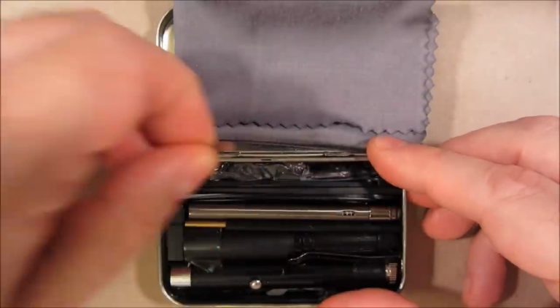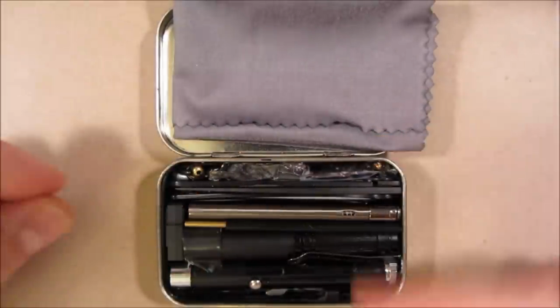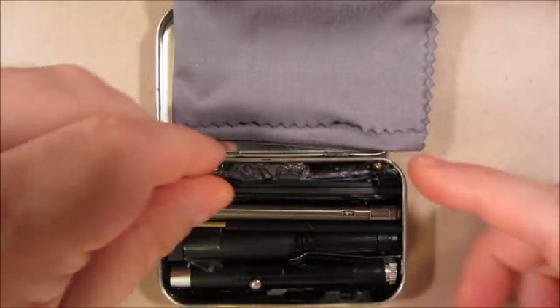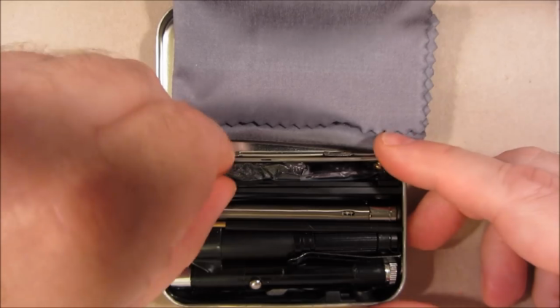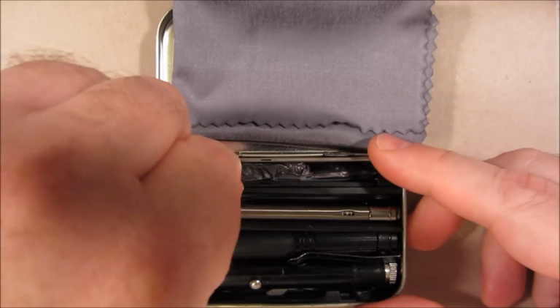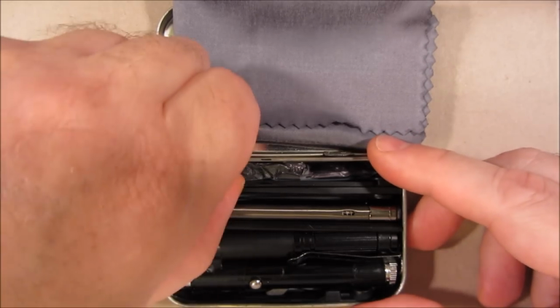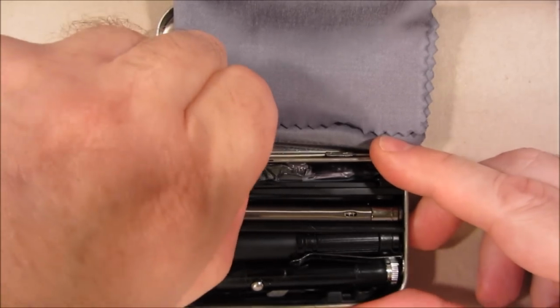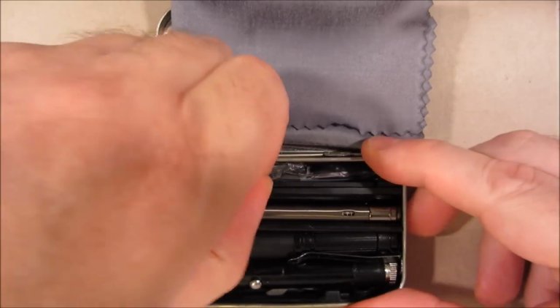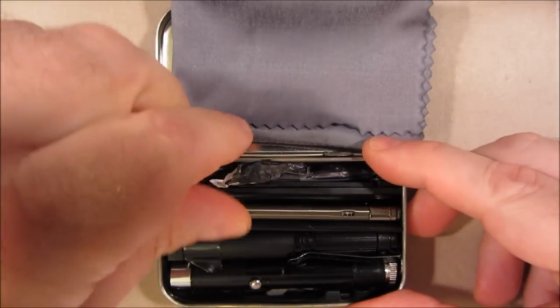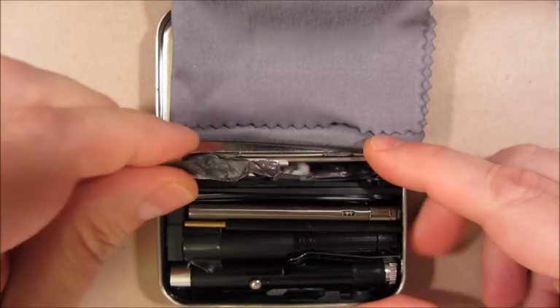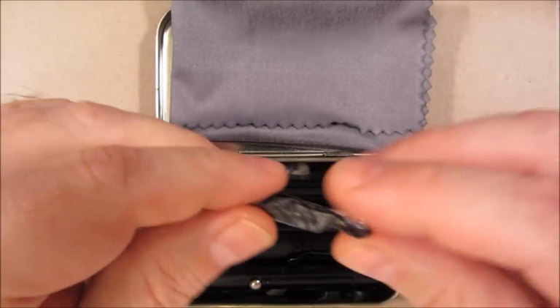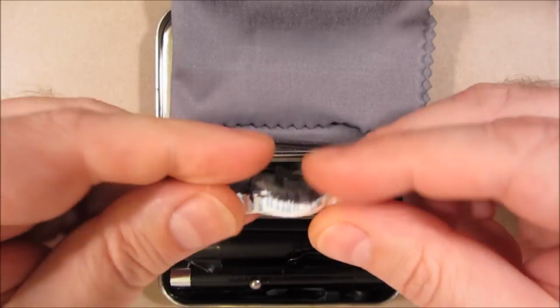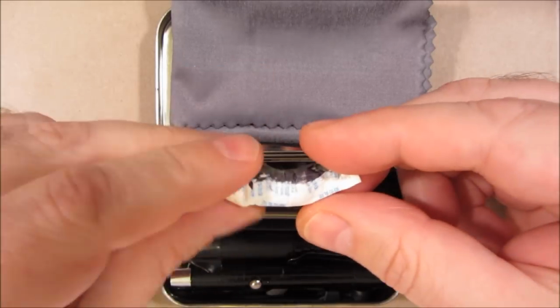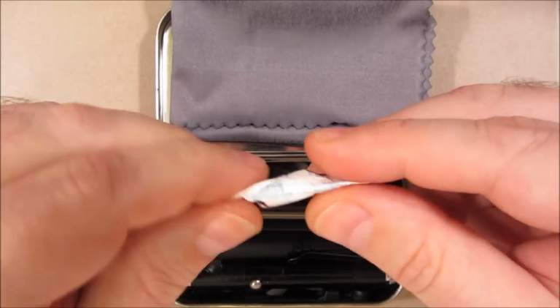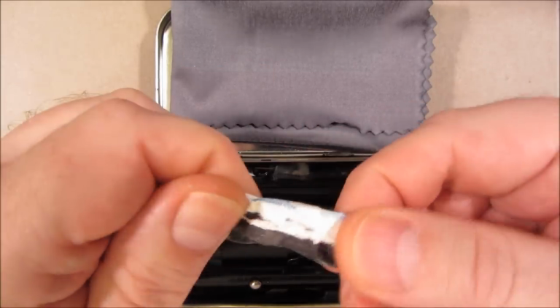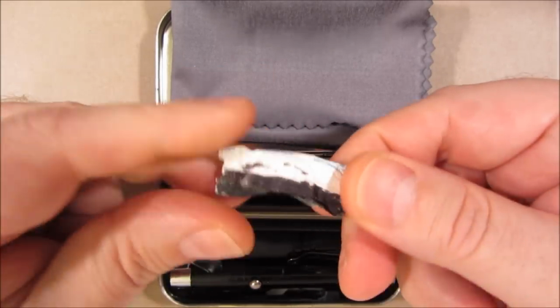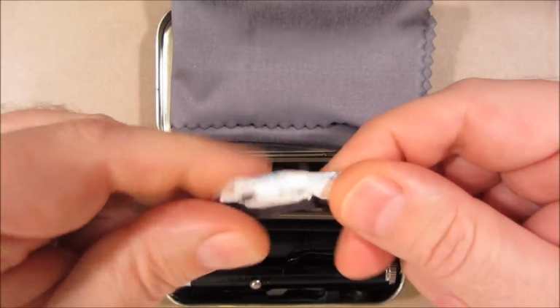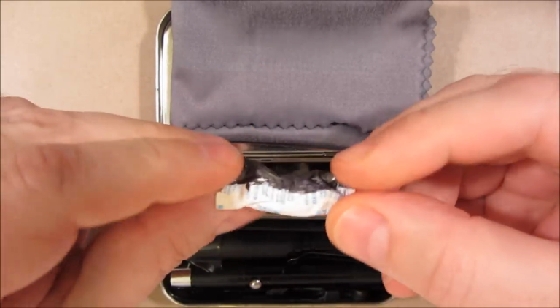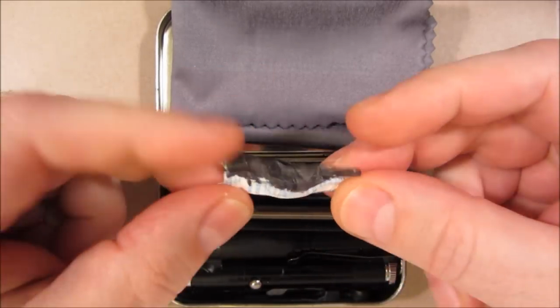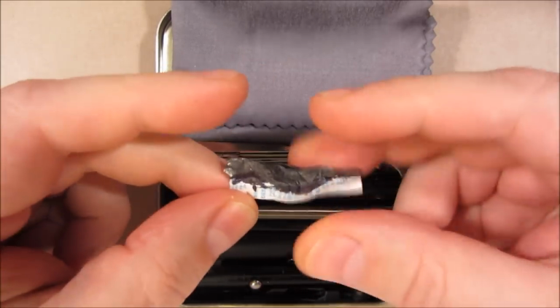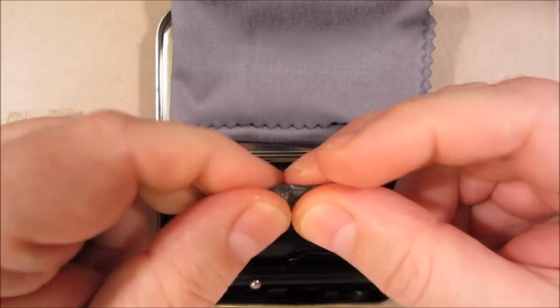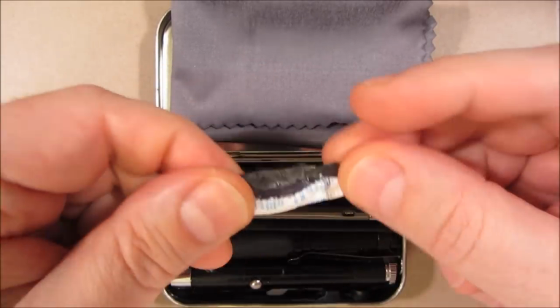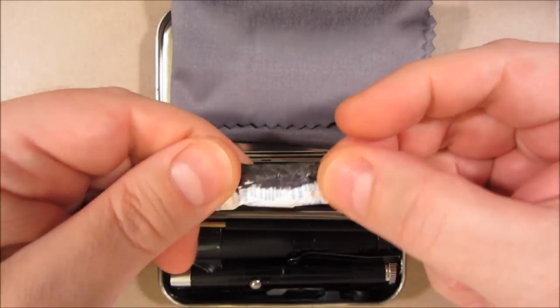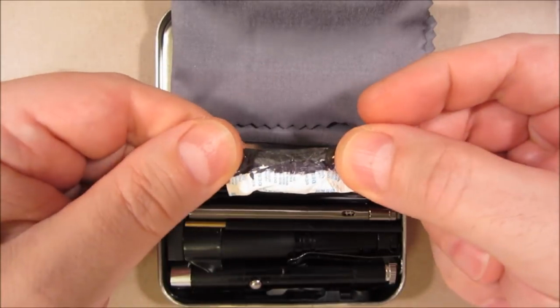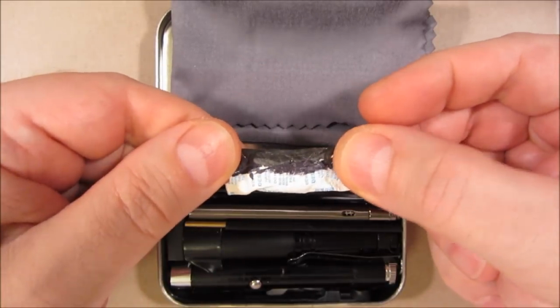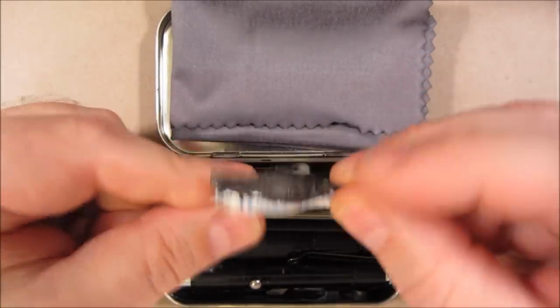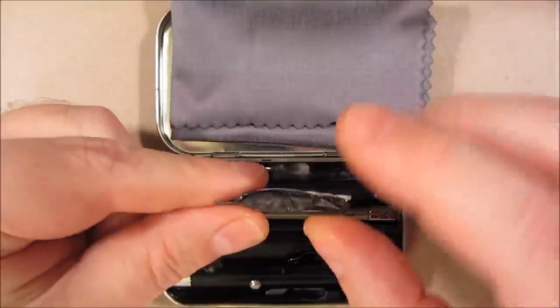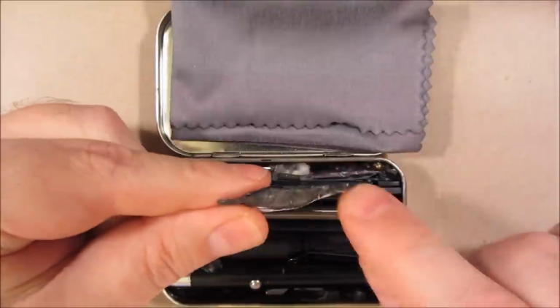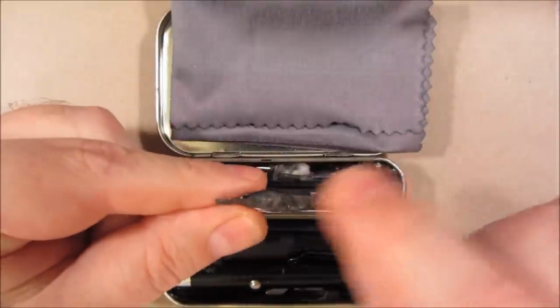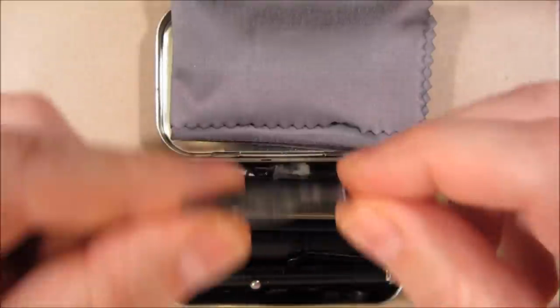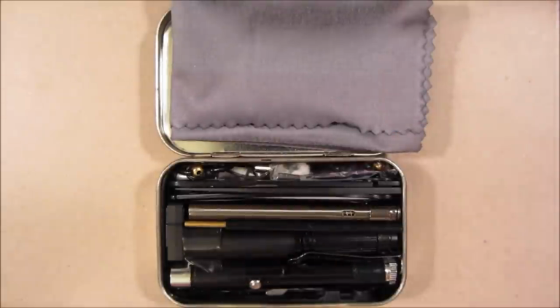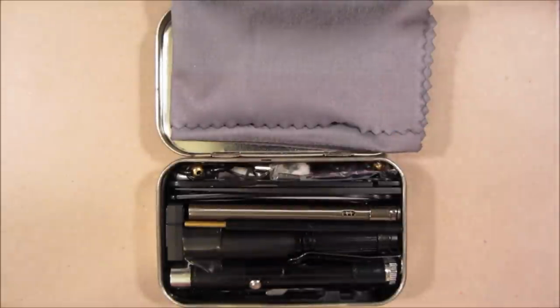Things in the kit that aren't black, I've blackened. For instance, this is my desiccant pack from a vitamin pill container, and I've covered it with black Sharpie pen ink.